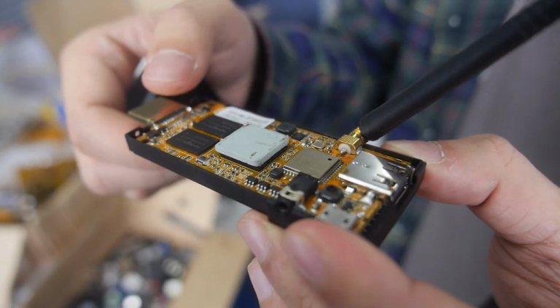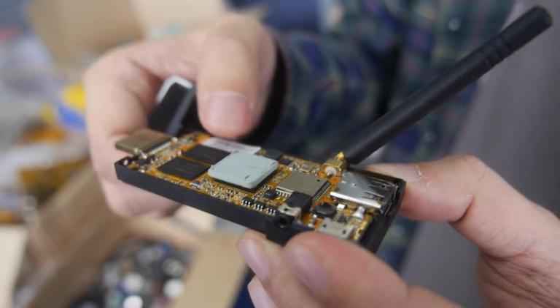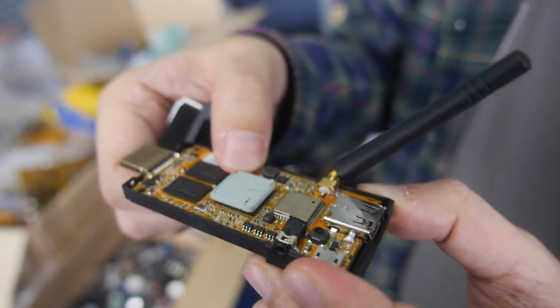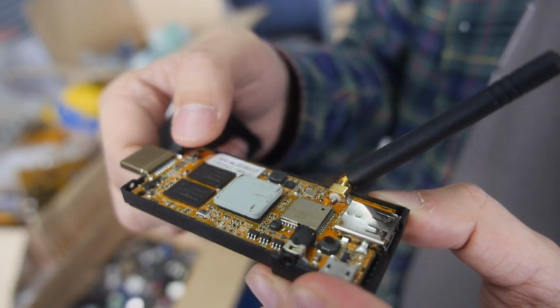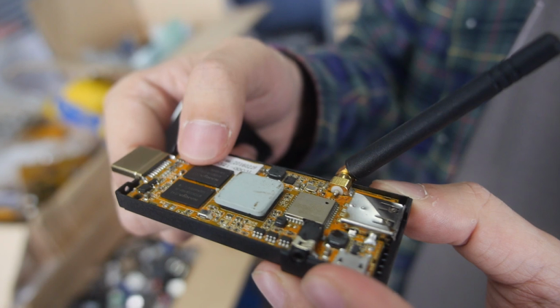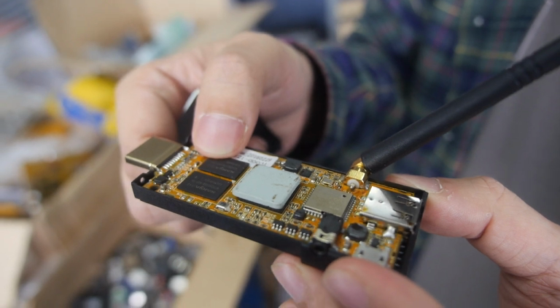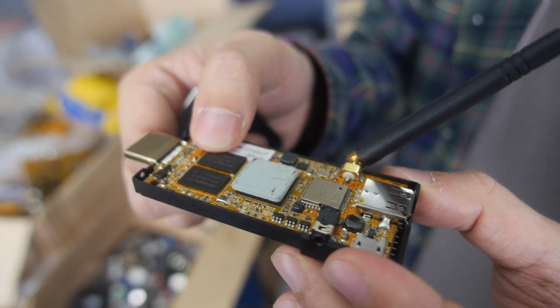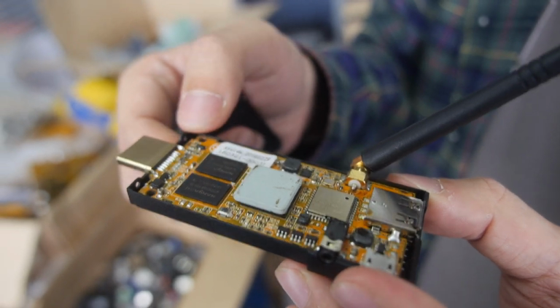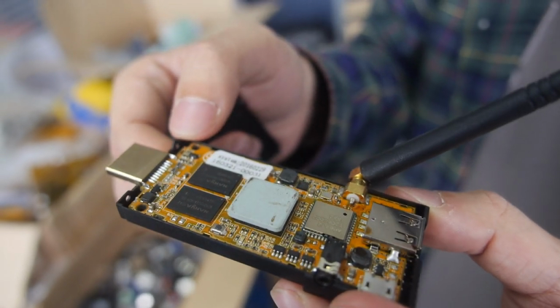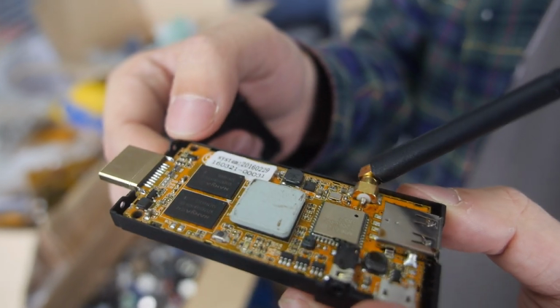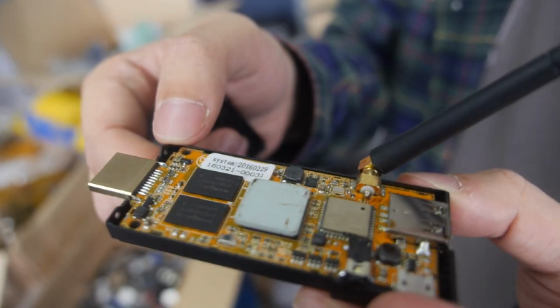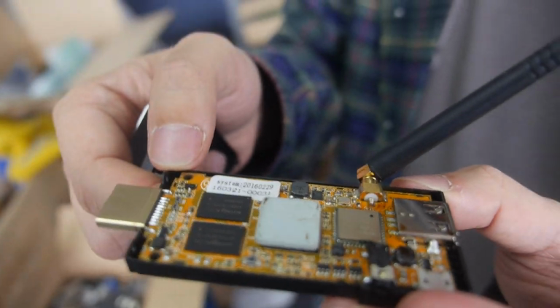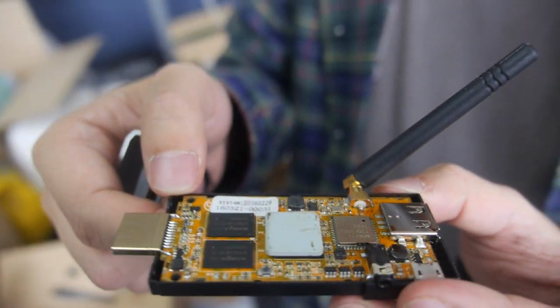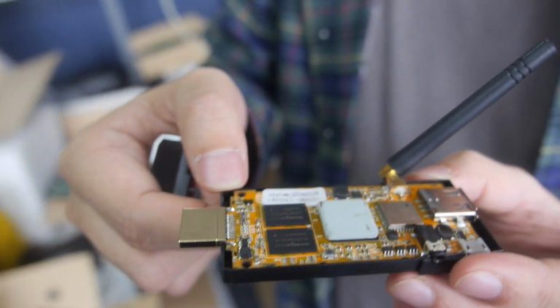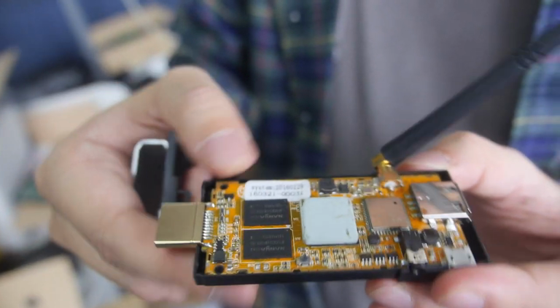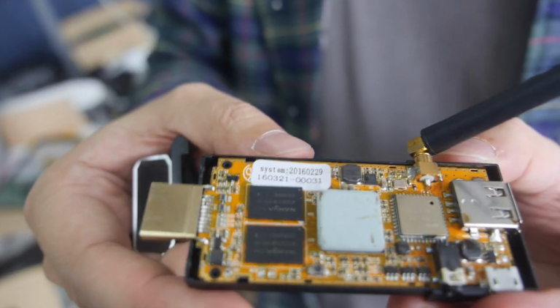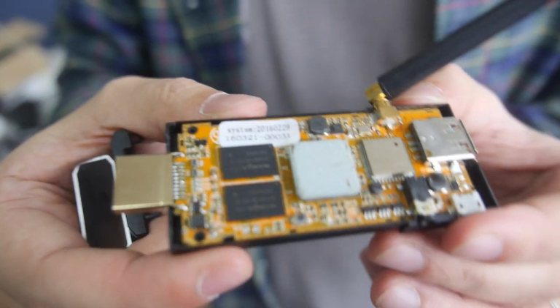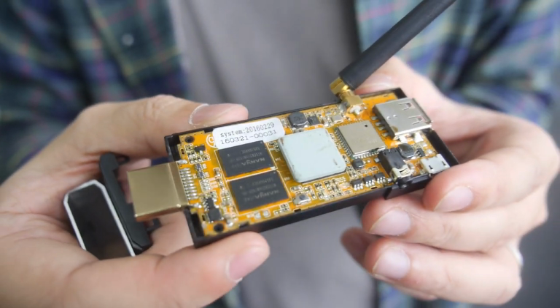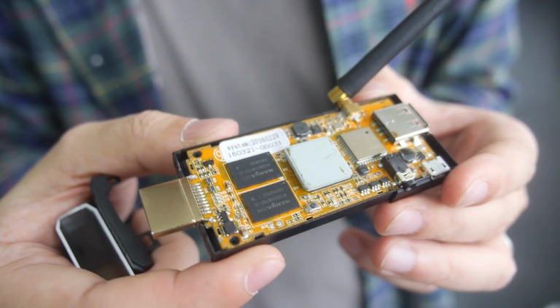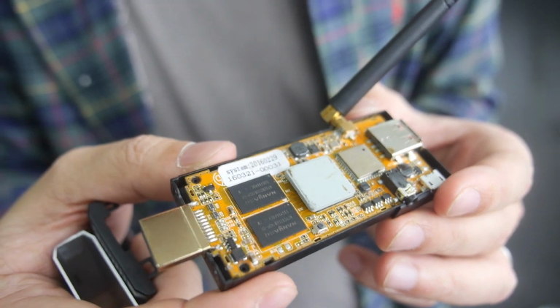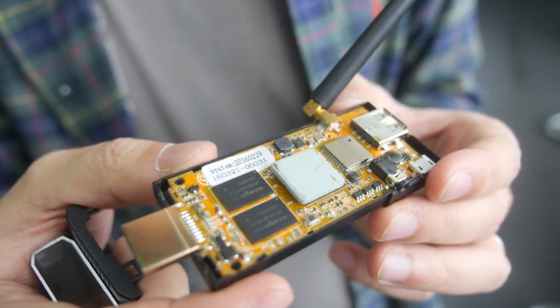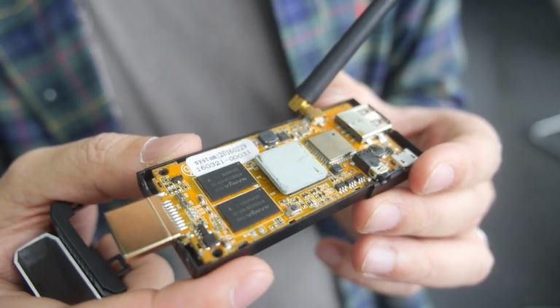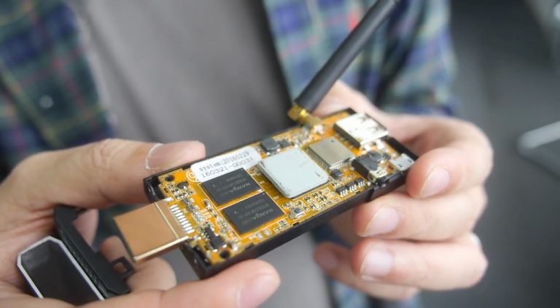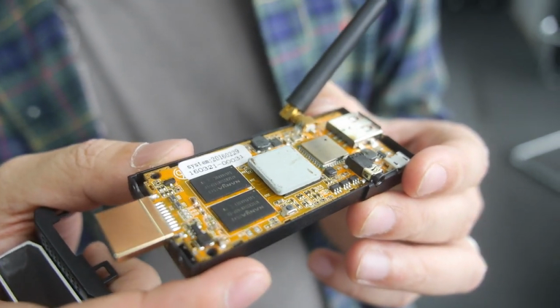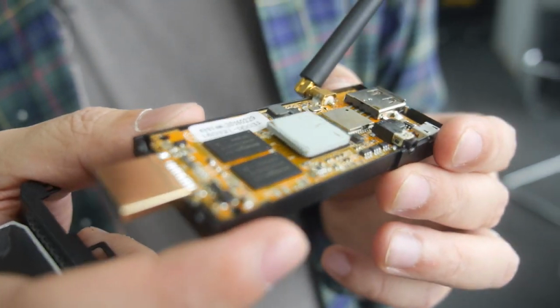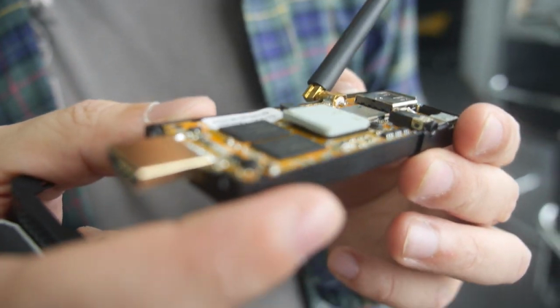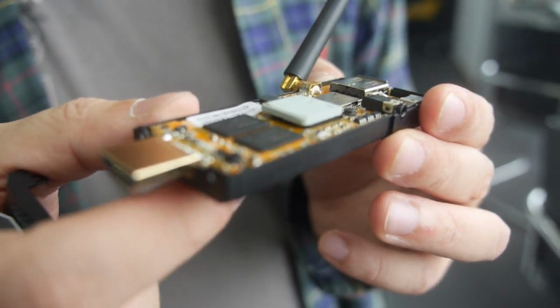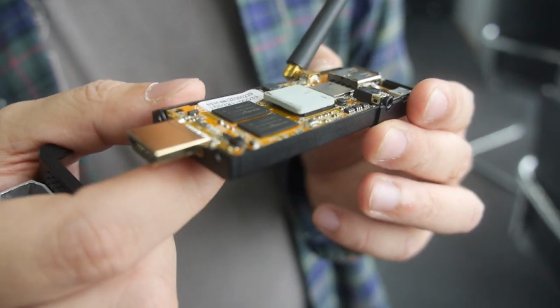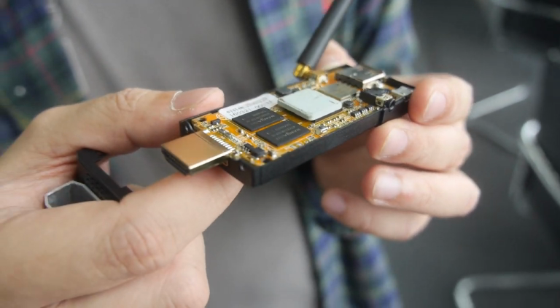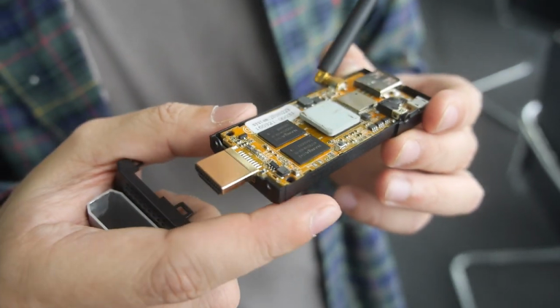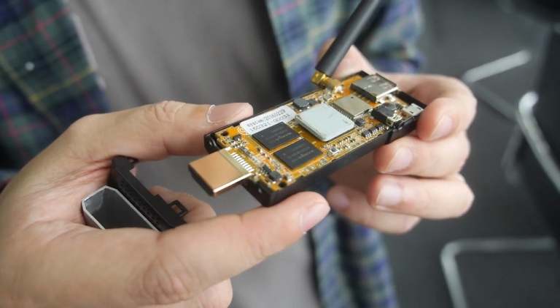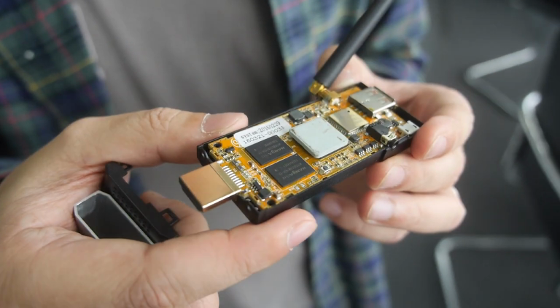This is the smallest design for a 64-bit quad-core ever made. So that's awesome.